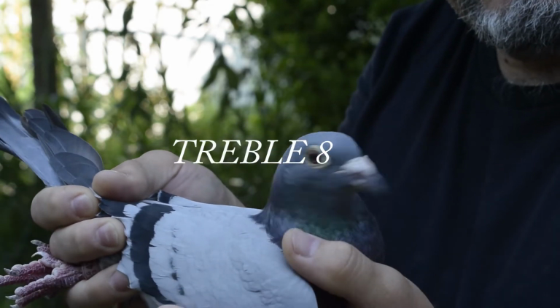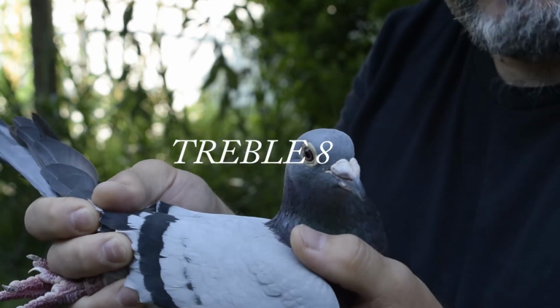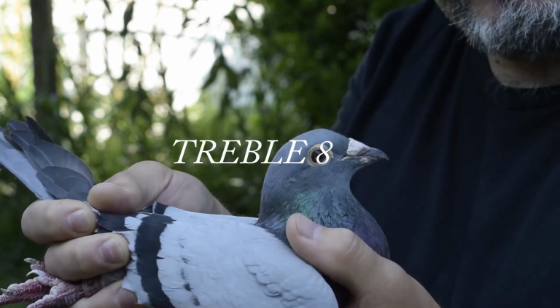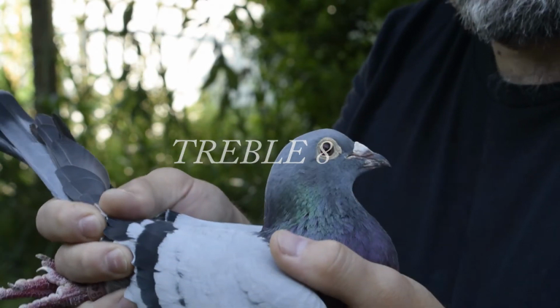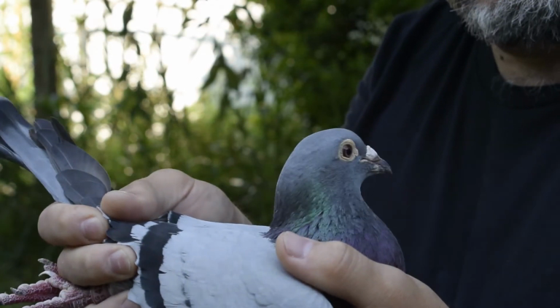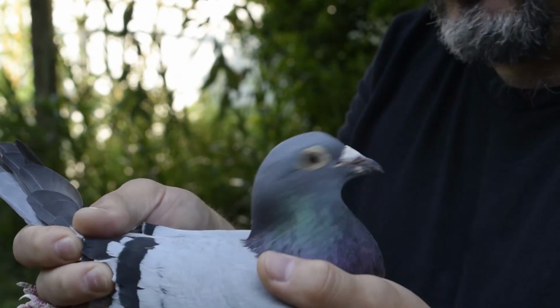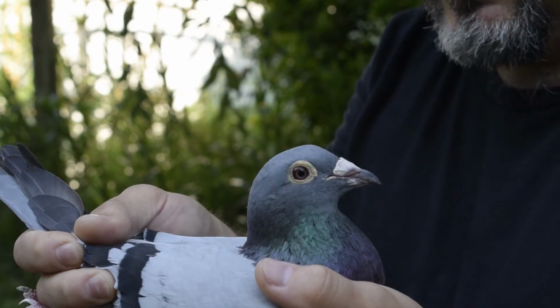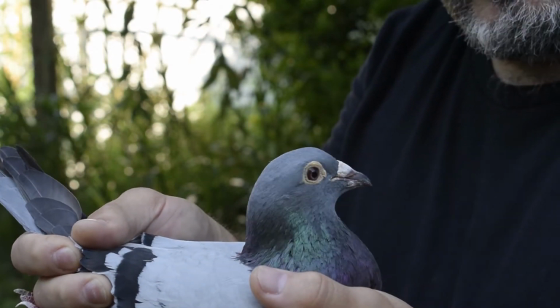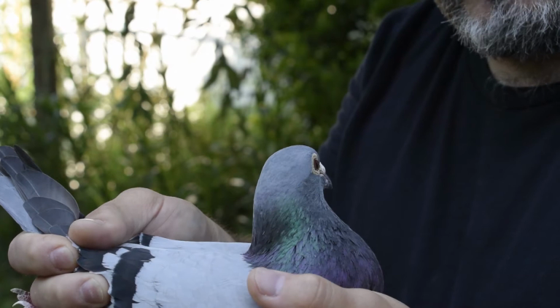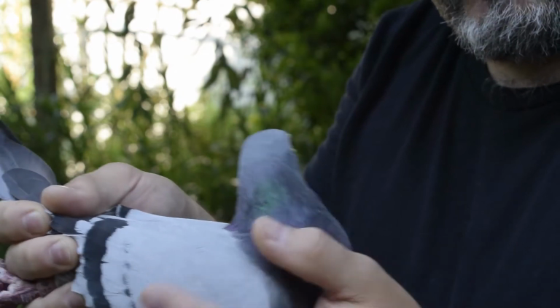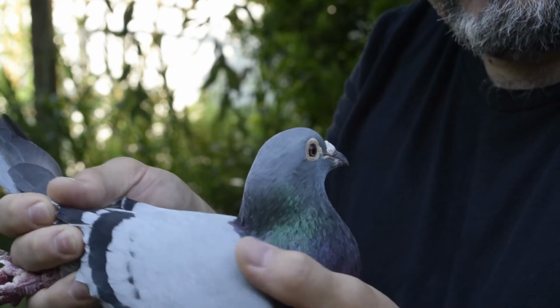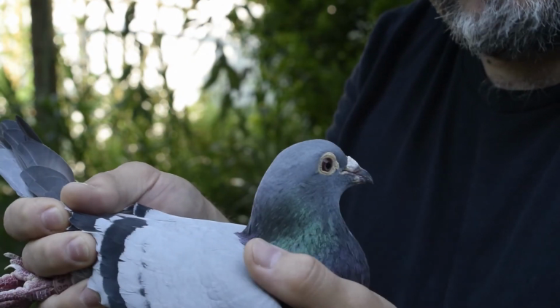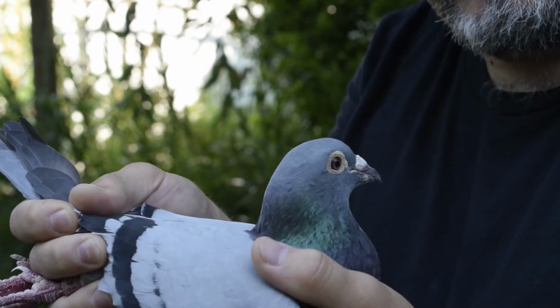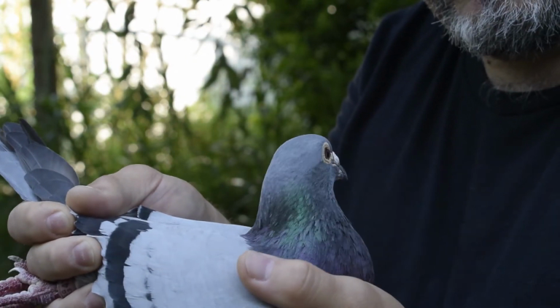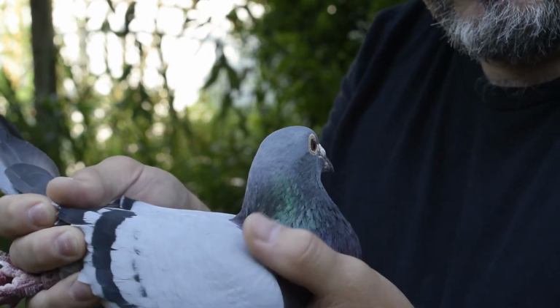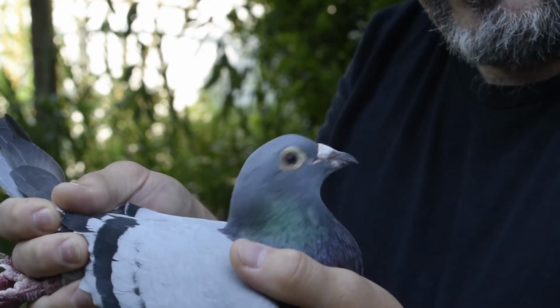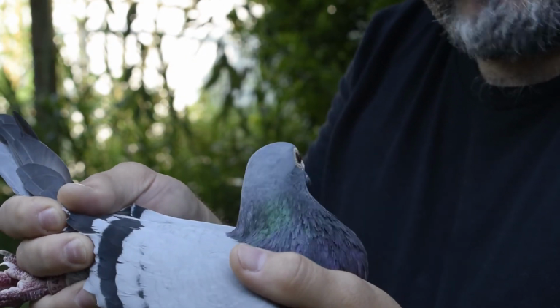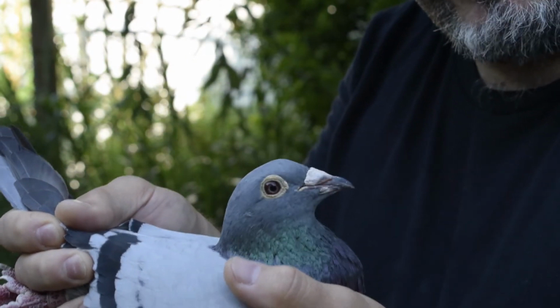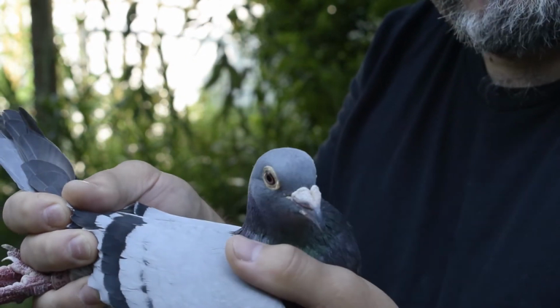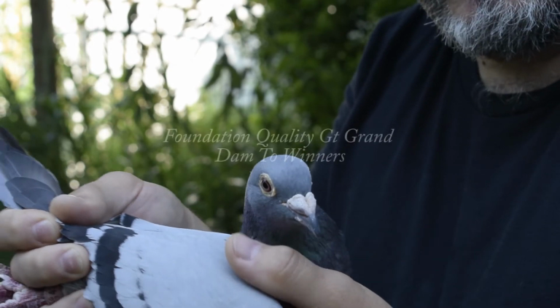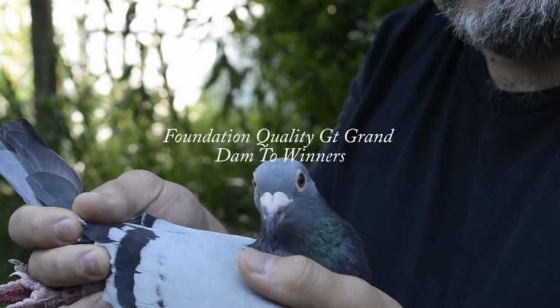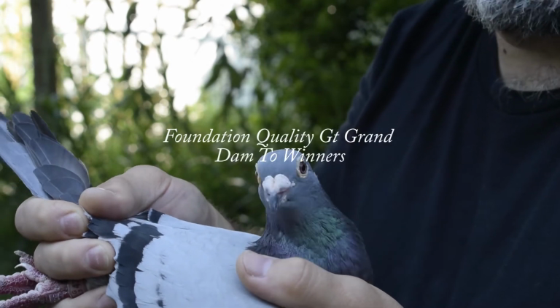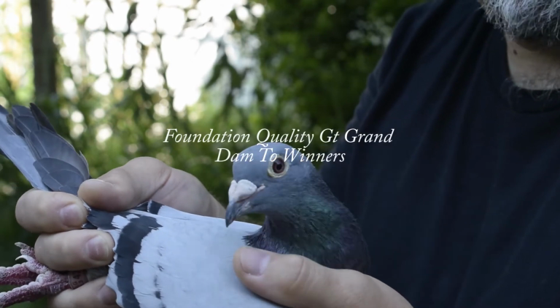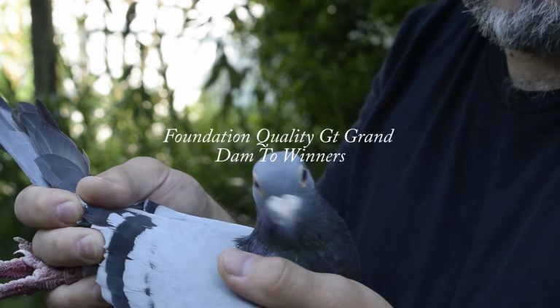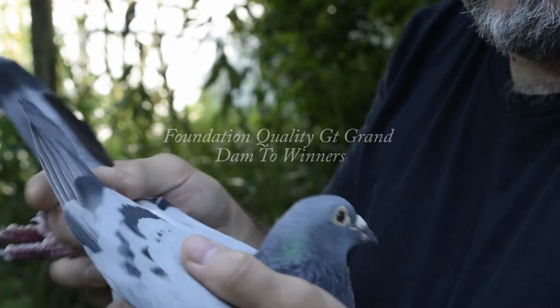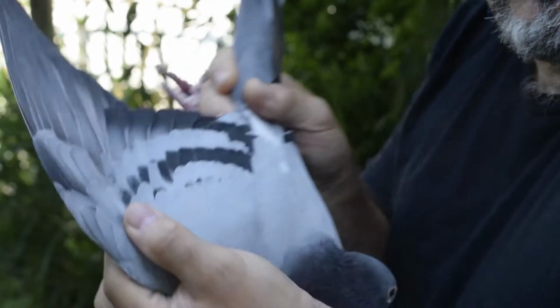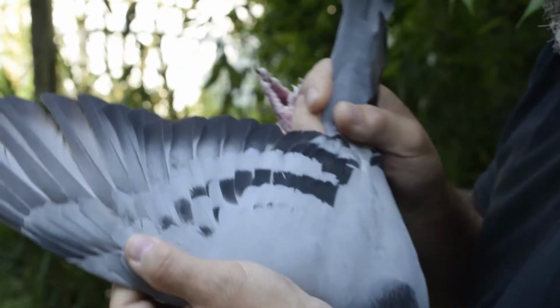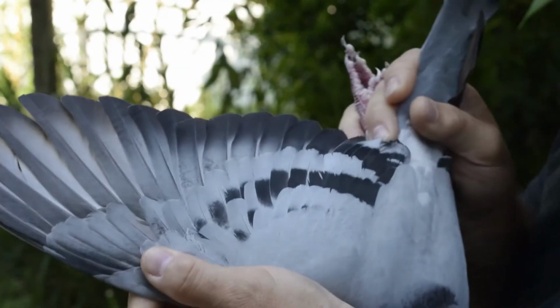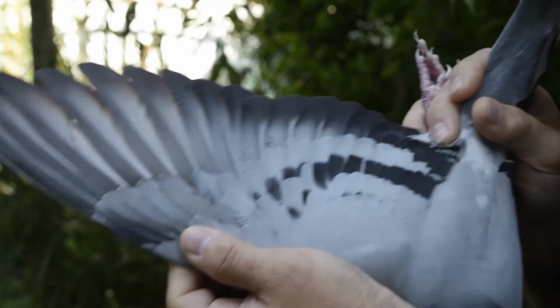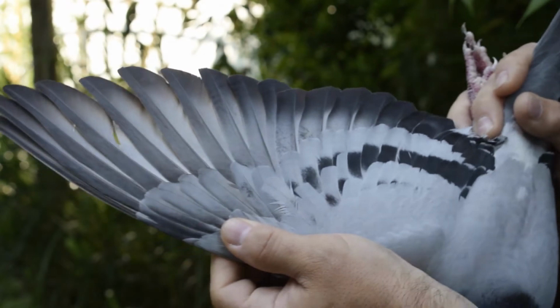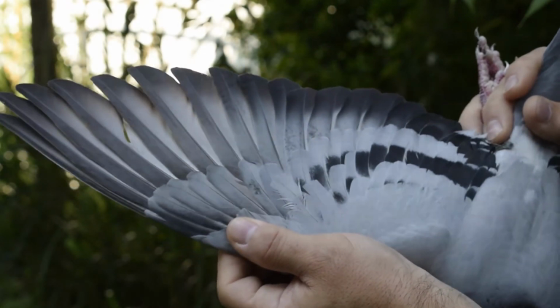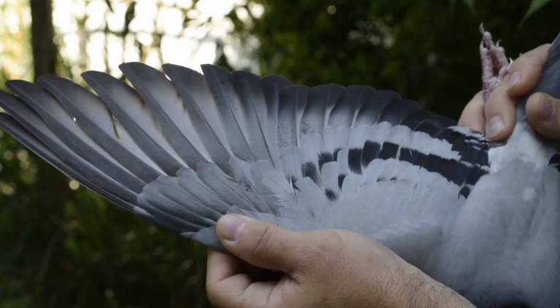She's bred by Lewis Corman himself and I brought her over through Bob Fennec. She's a great grand dam to first place winners on a federation level, and this hen is exceptional.